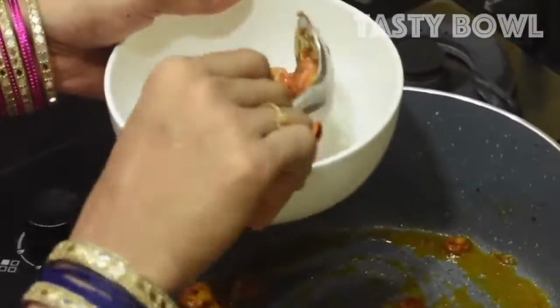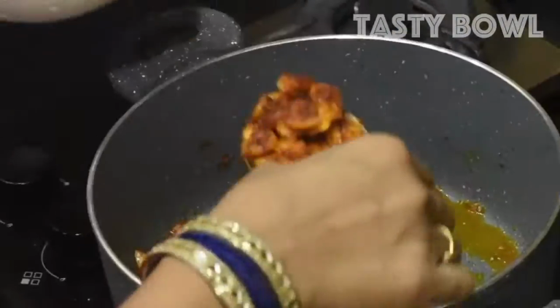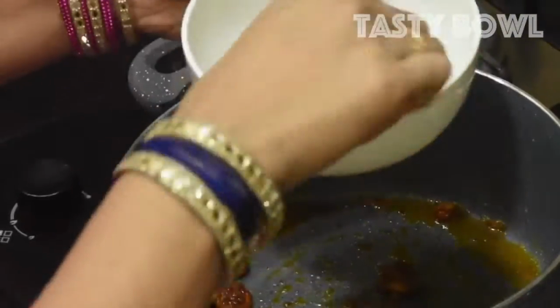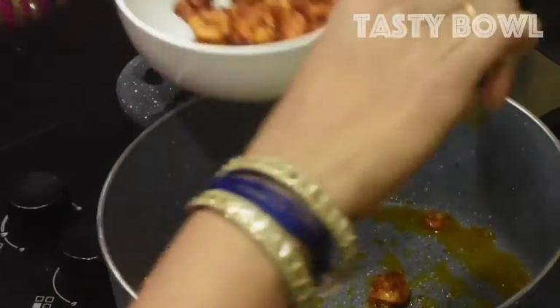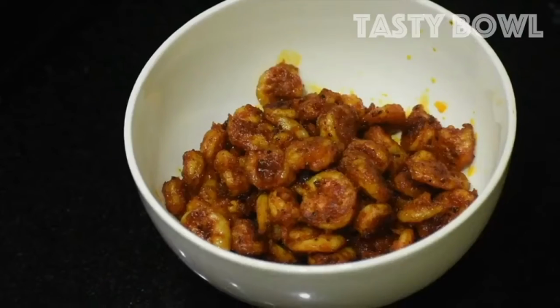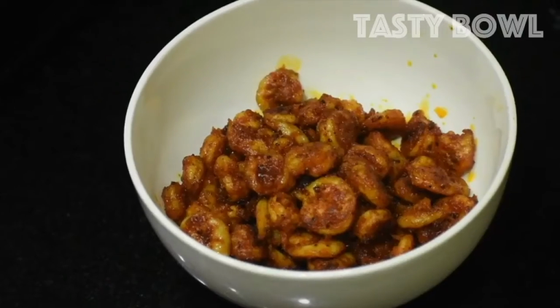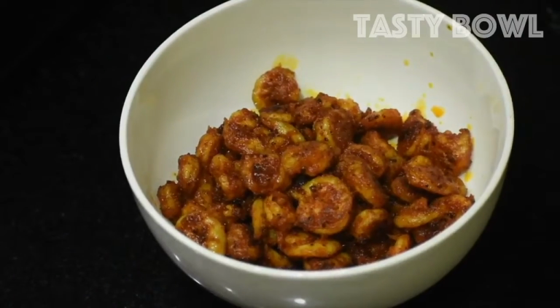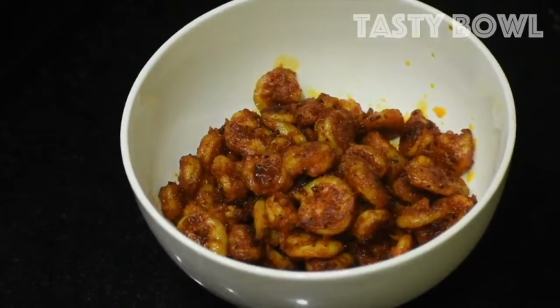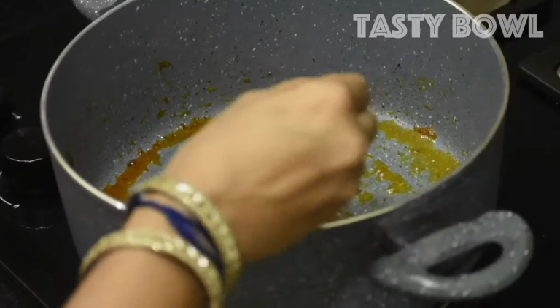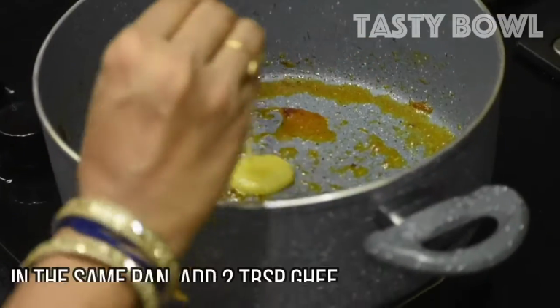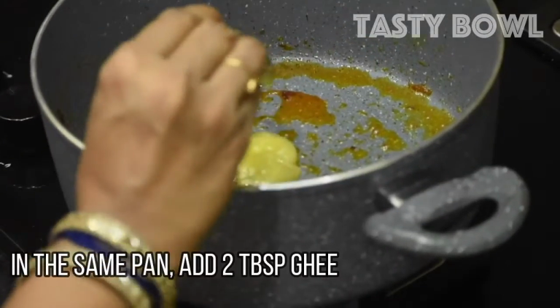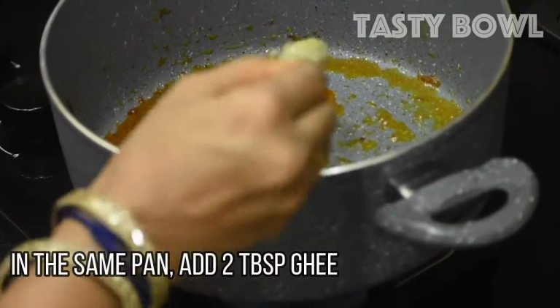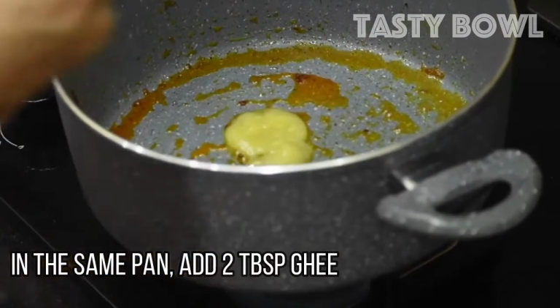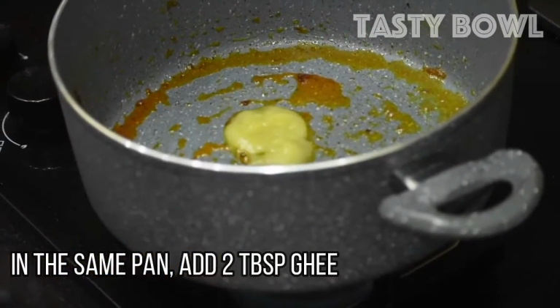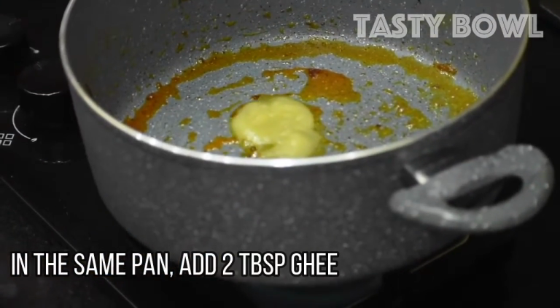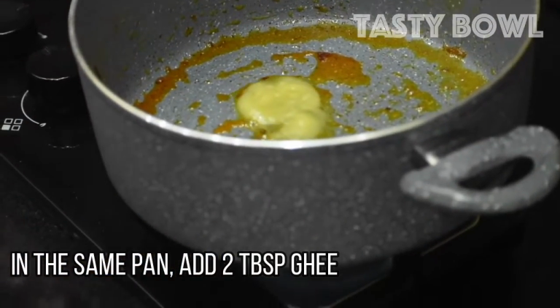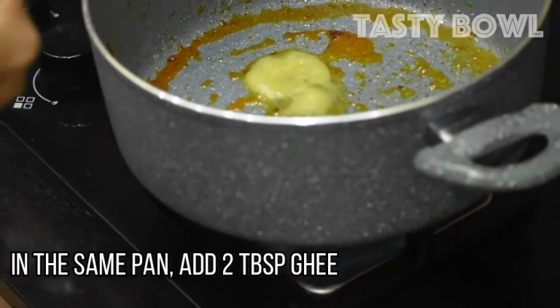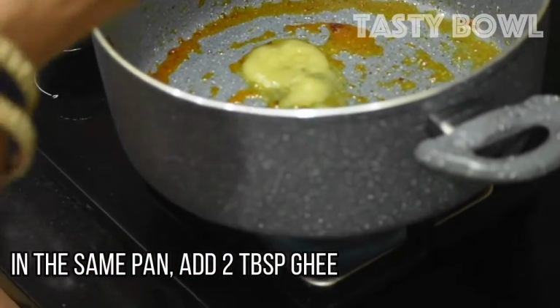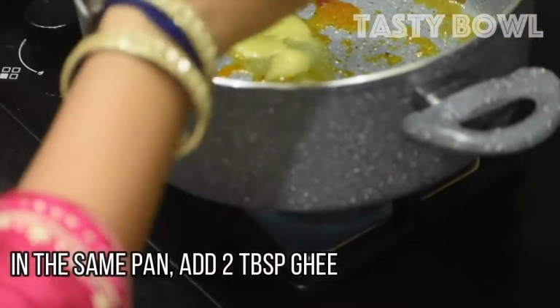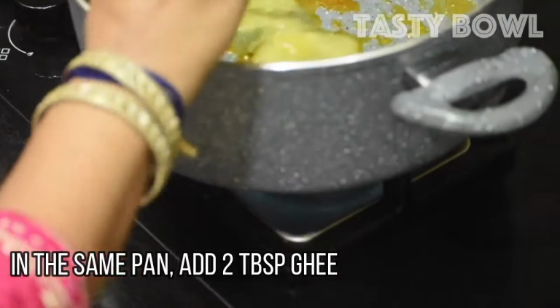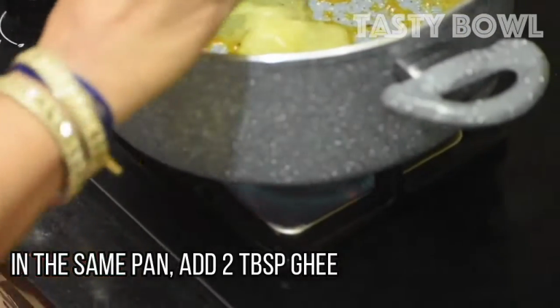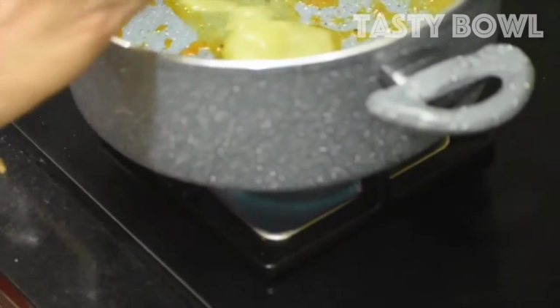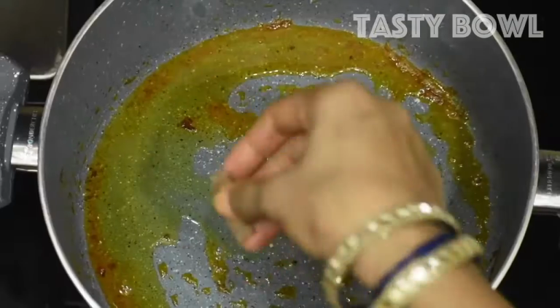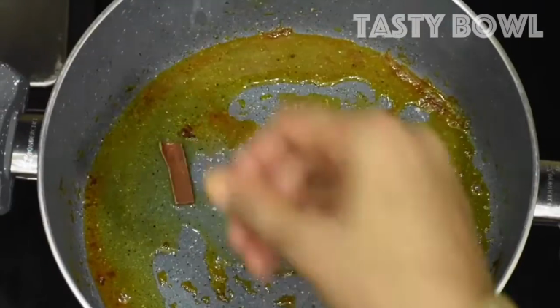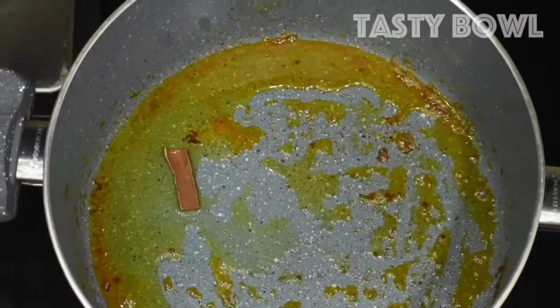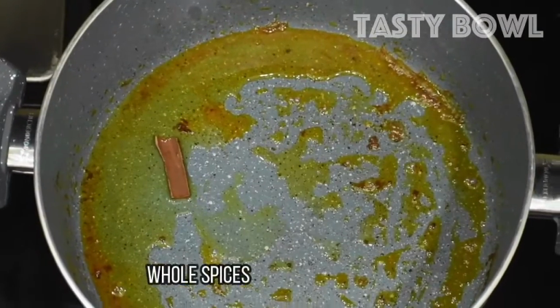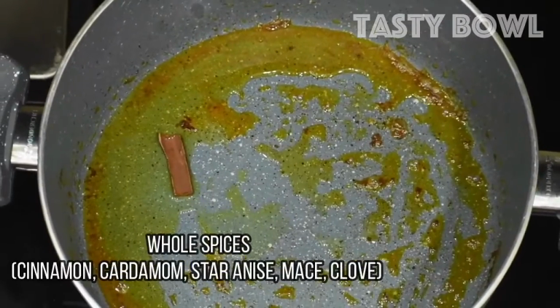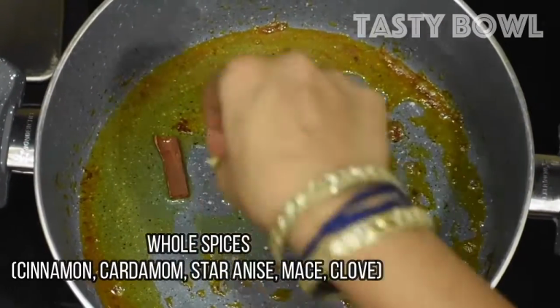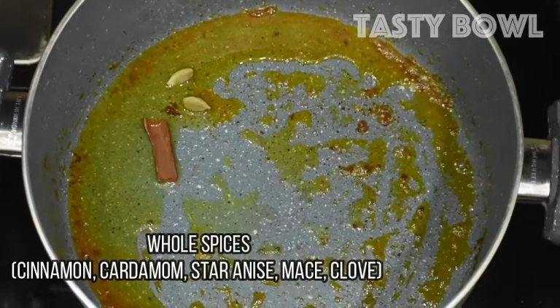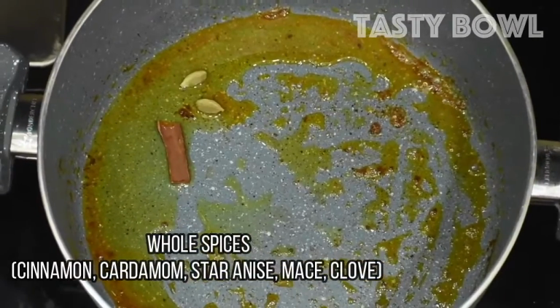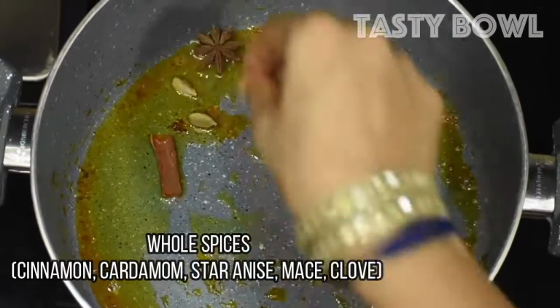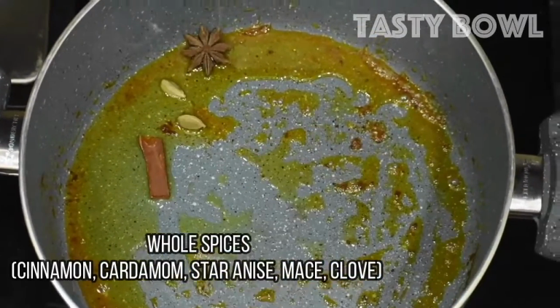Let's get started in the pan with 2 tablespoons of fried rice. This pan is made with whole spices — cloves, cloves, and more whole spices.